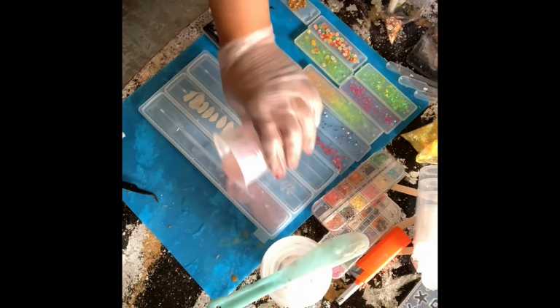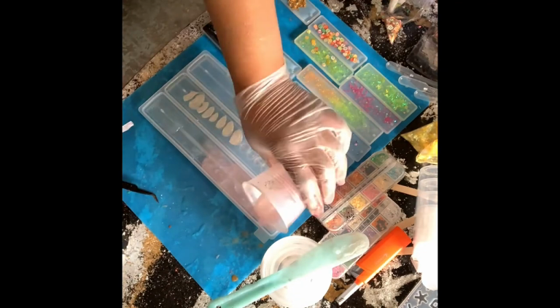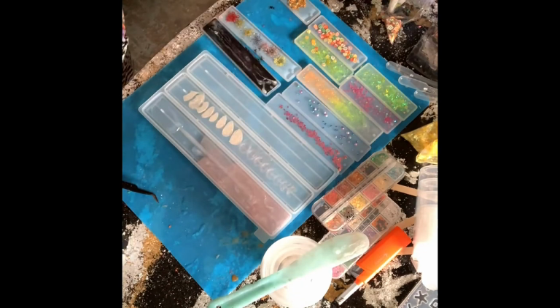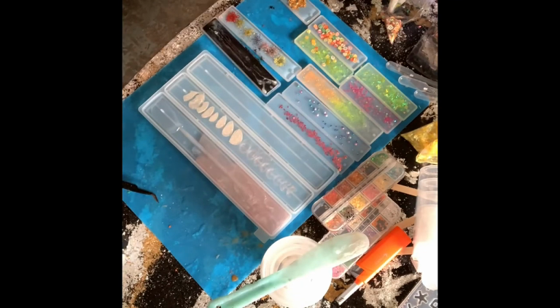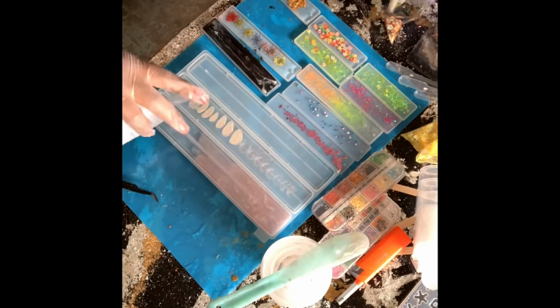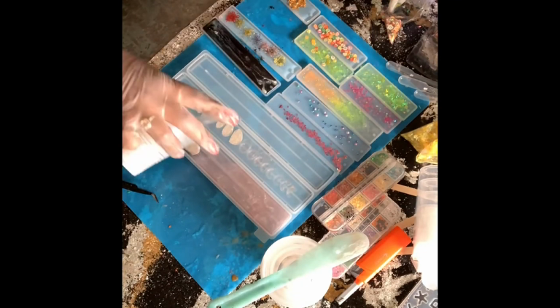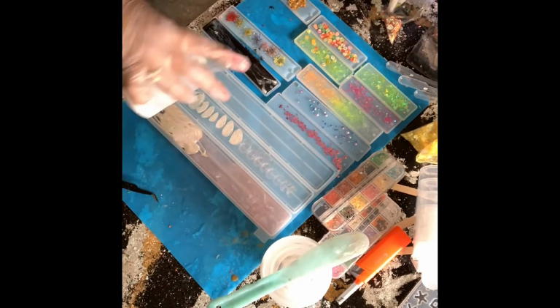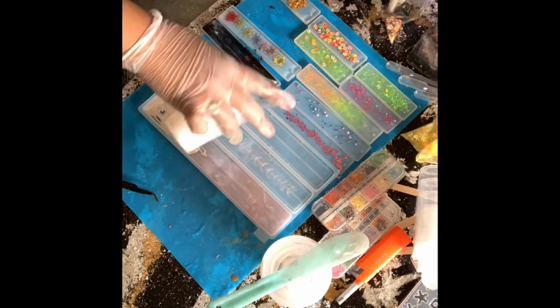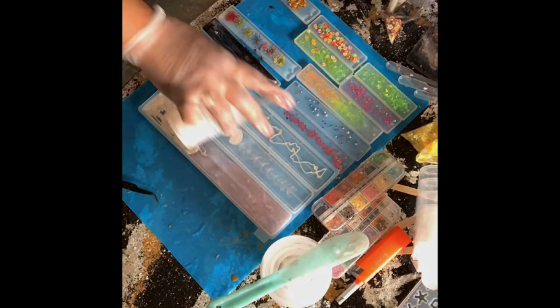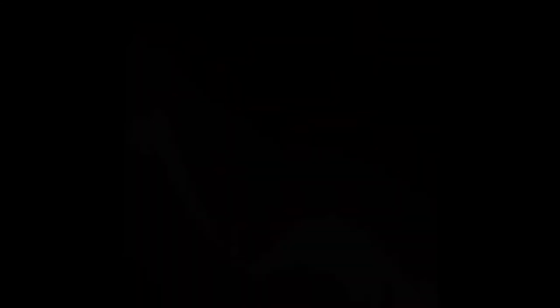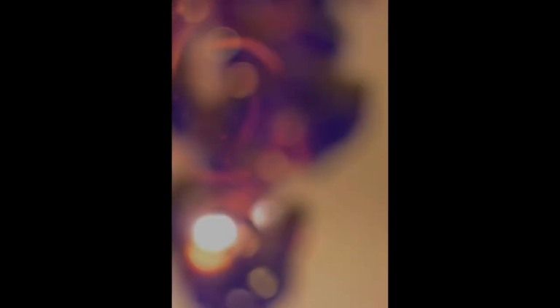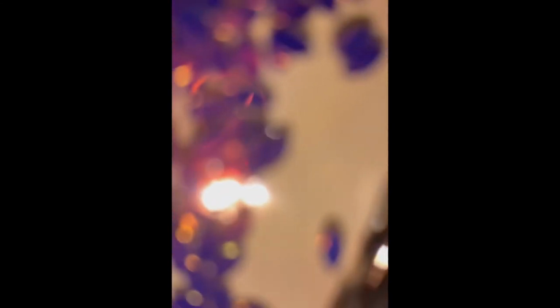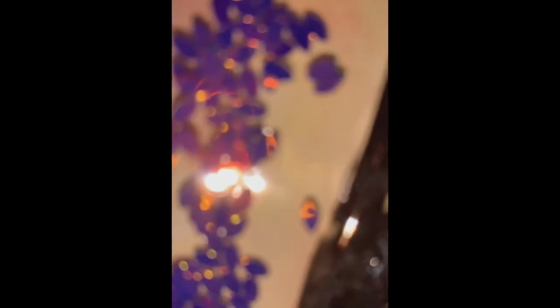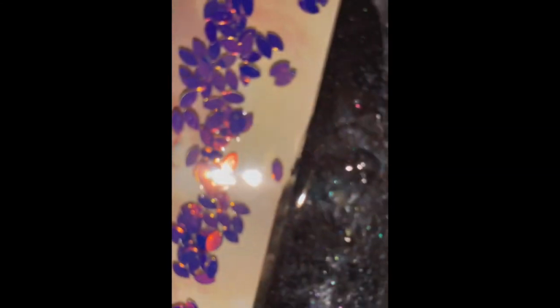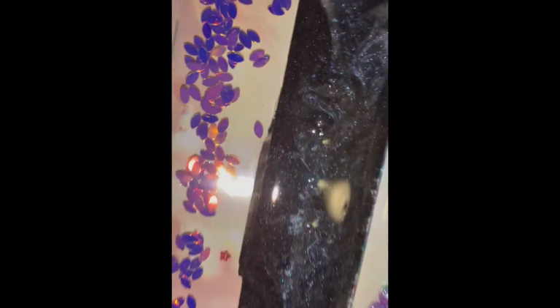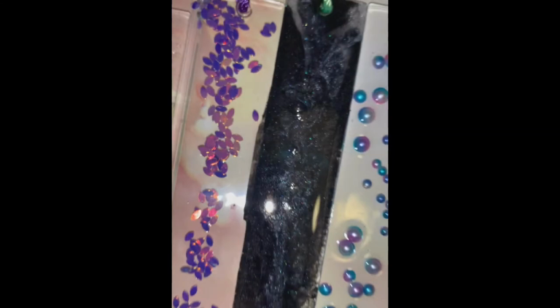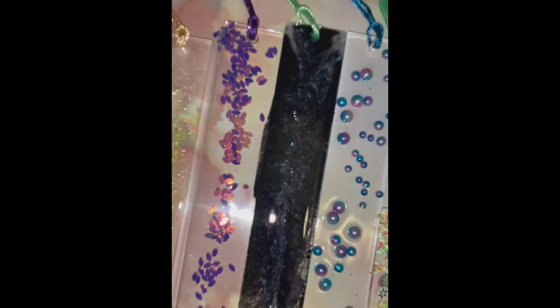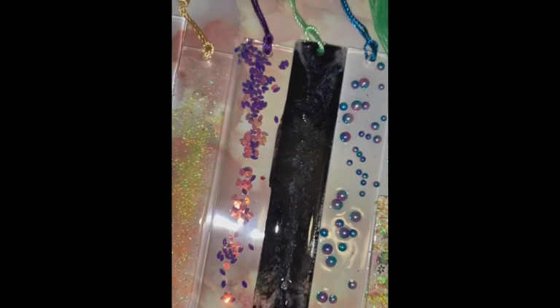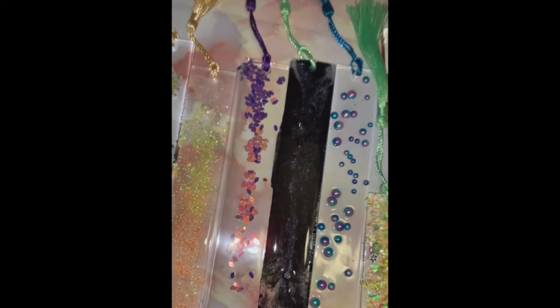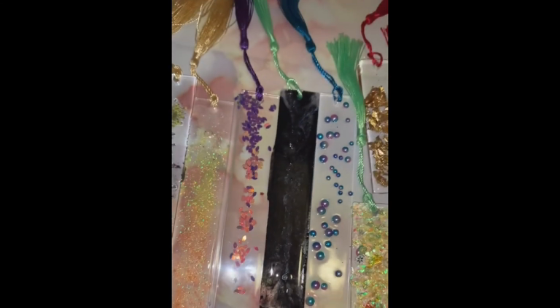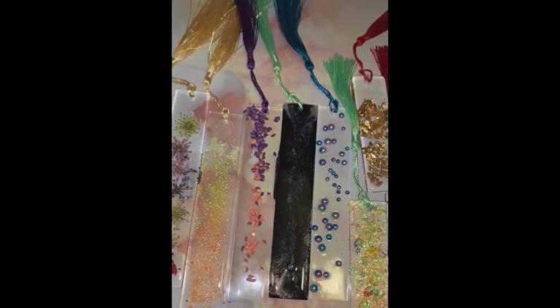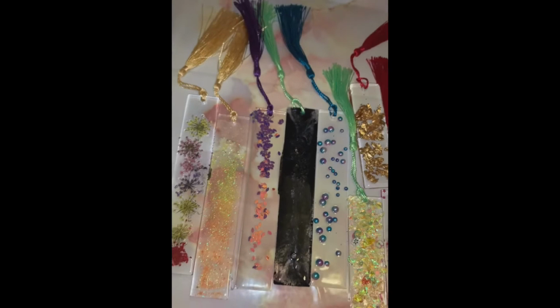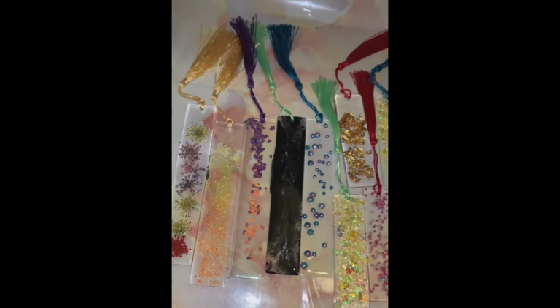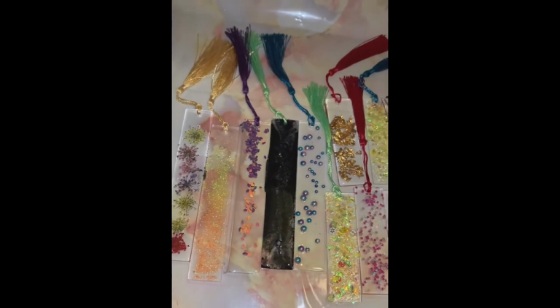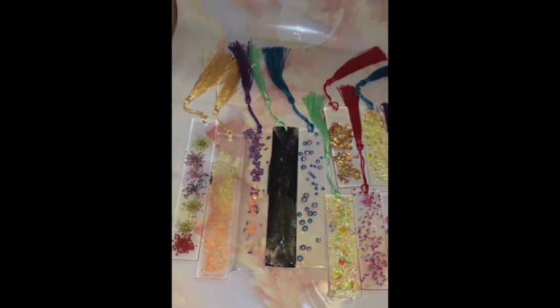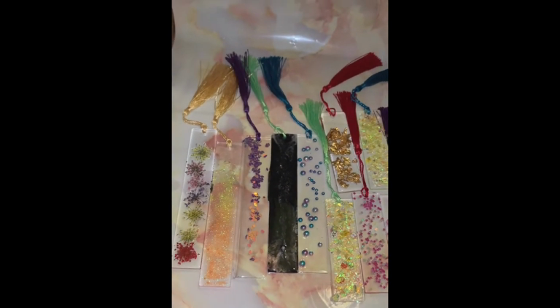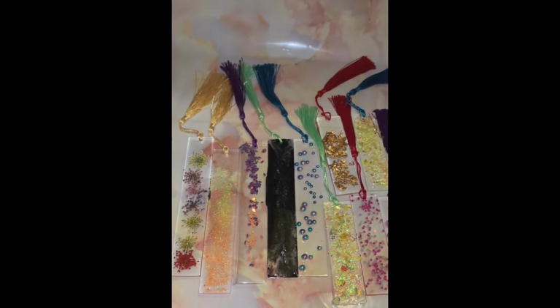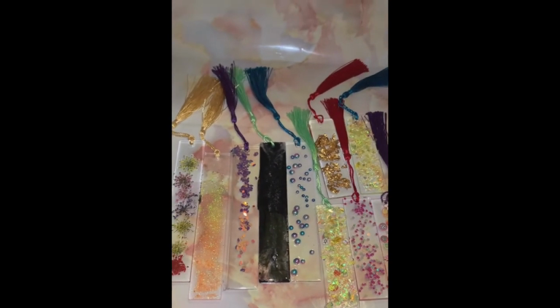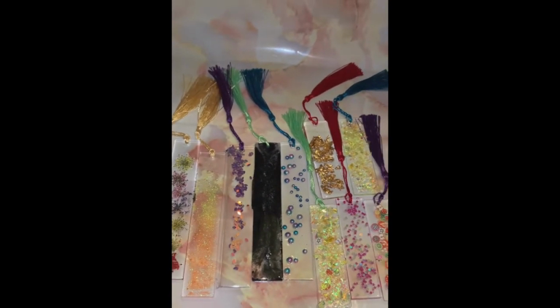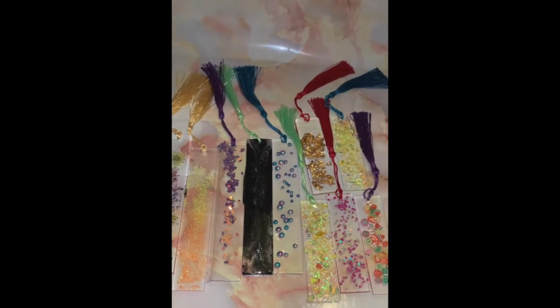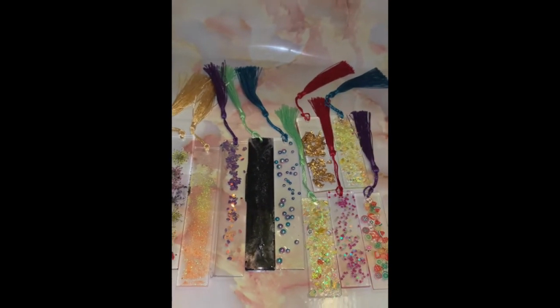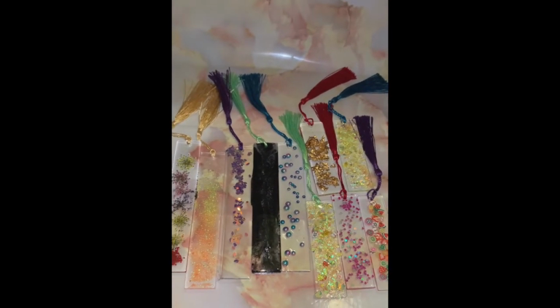For the one with the moon inserts, I would suggest that you go ahead and let those solidify a little bit more before you add in your clear resin. After leaving my bookmarks to cure for 24 hours, this is how they came out. I really like the individuality of each and every one of them.